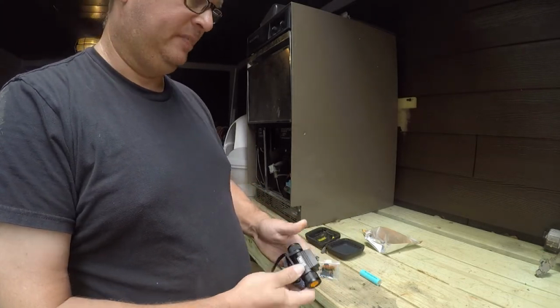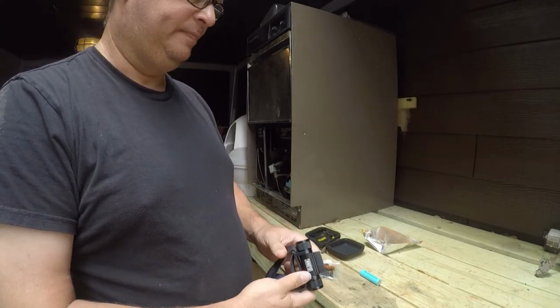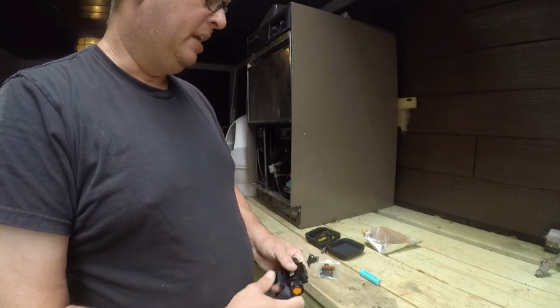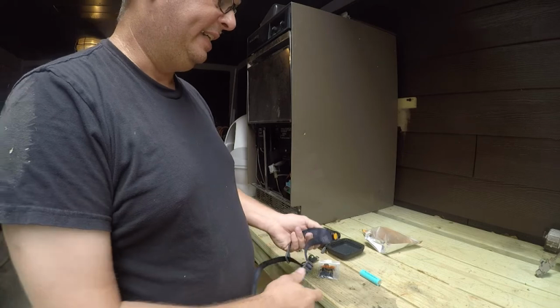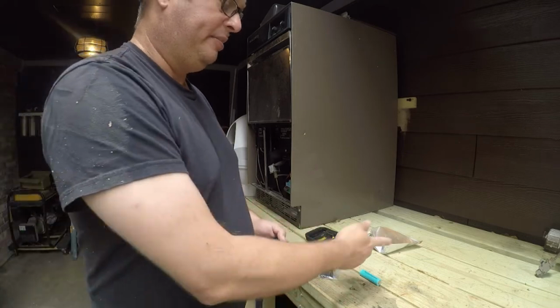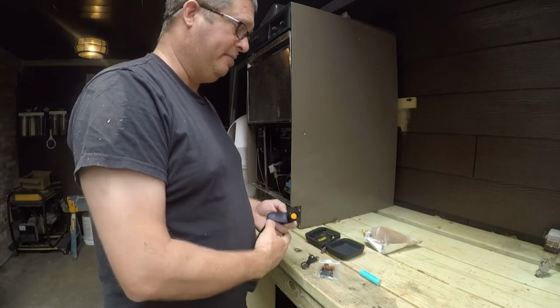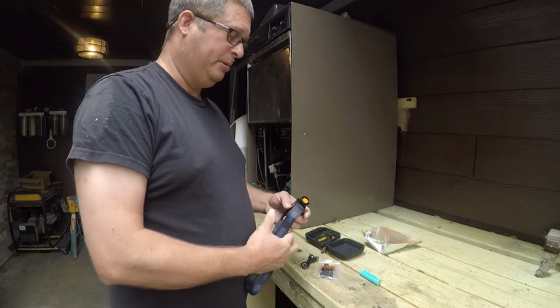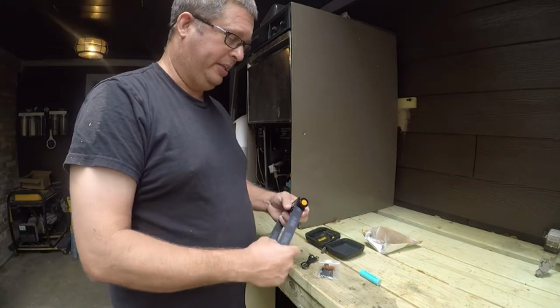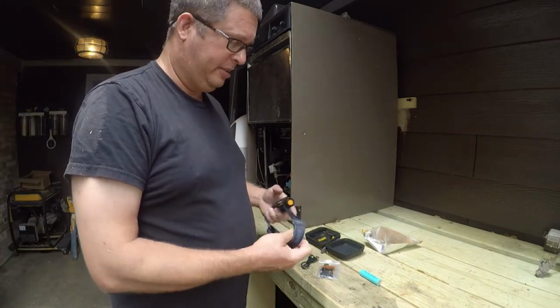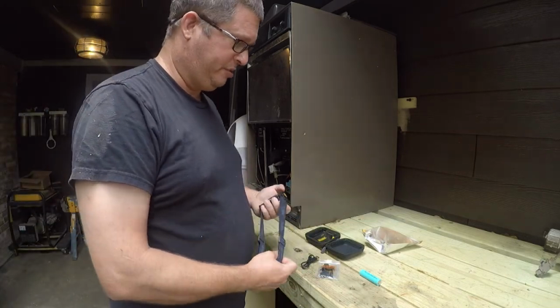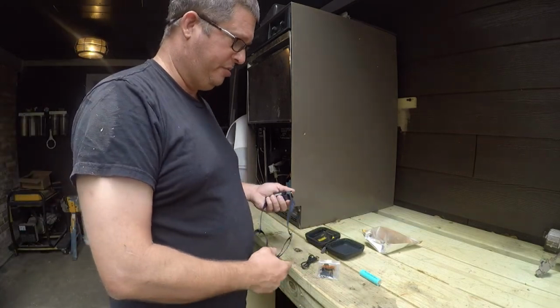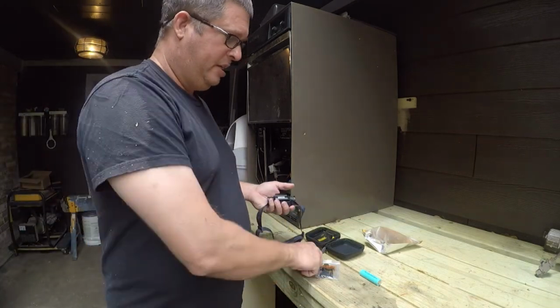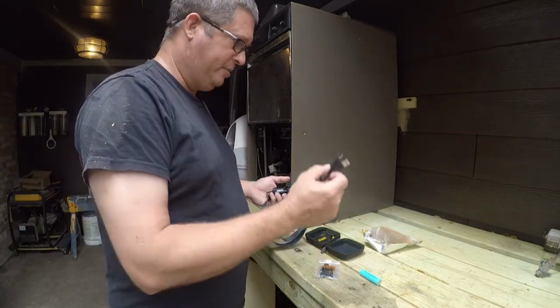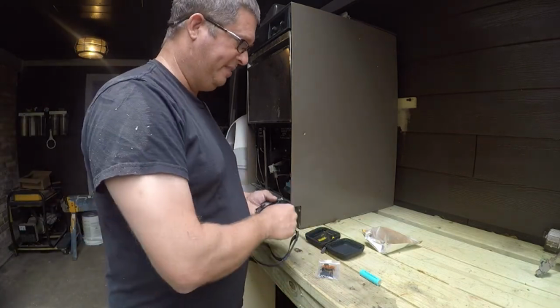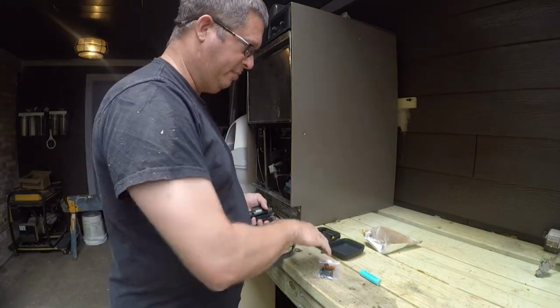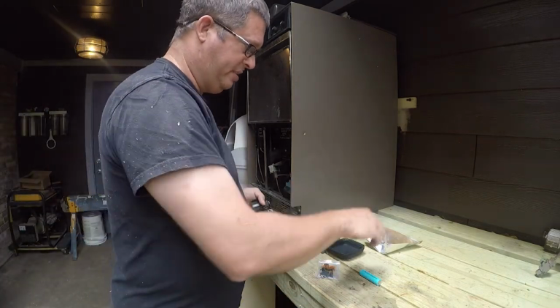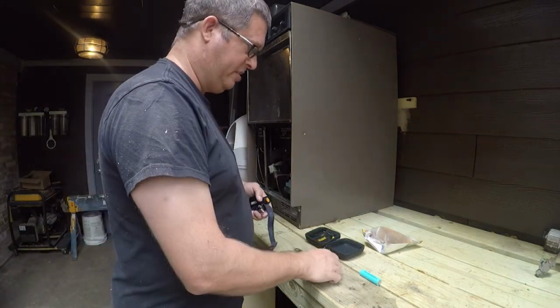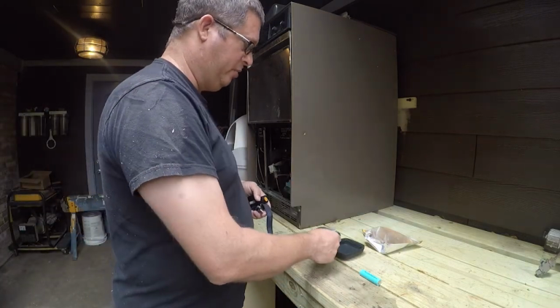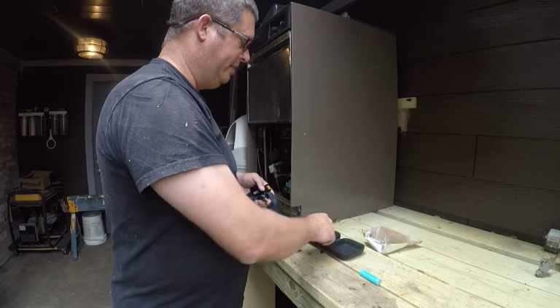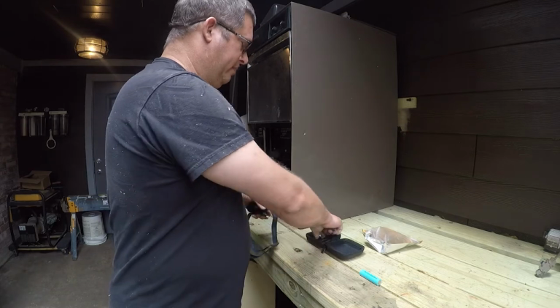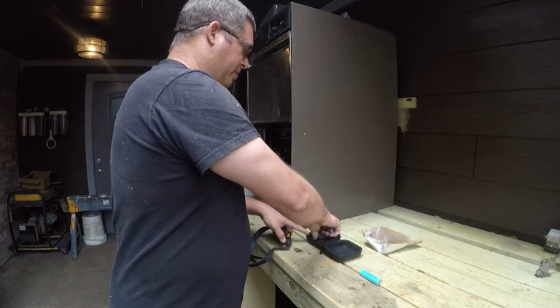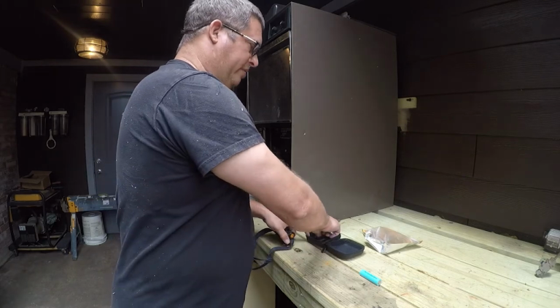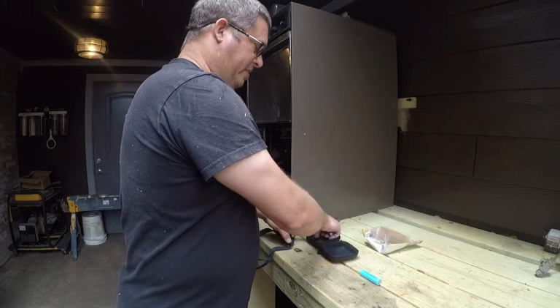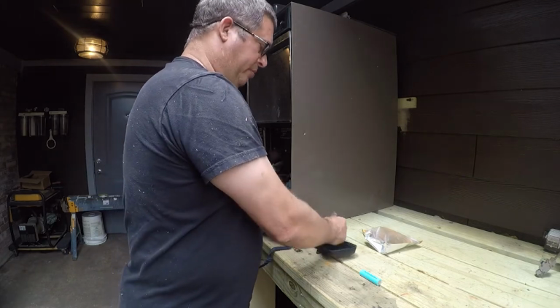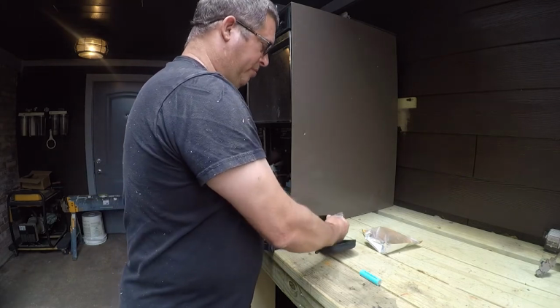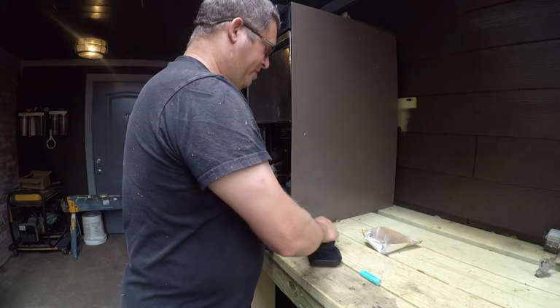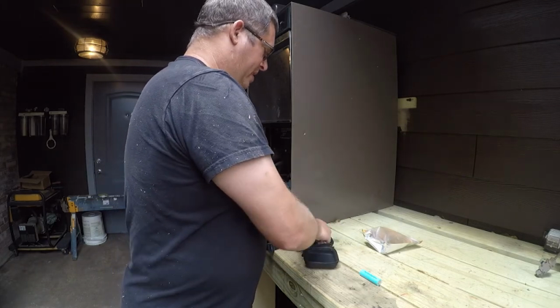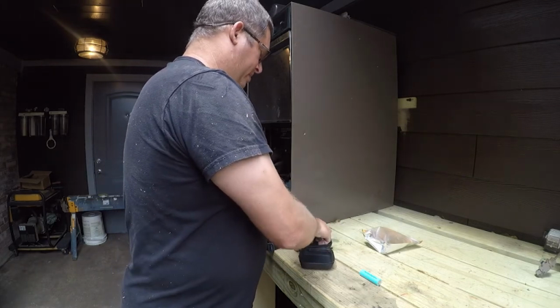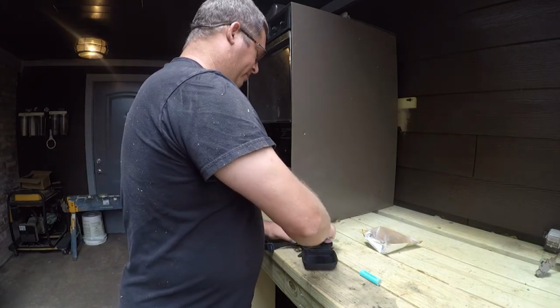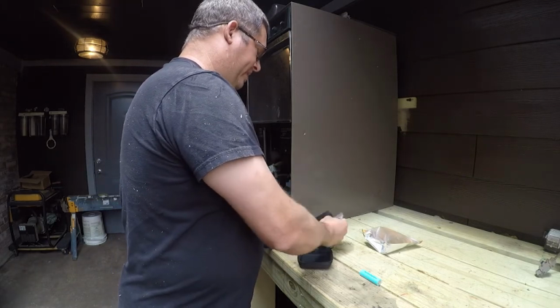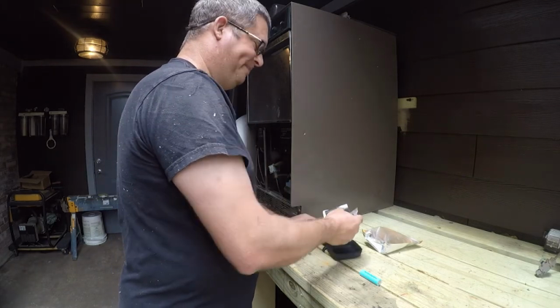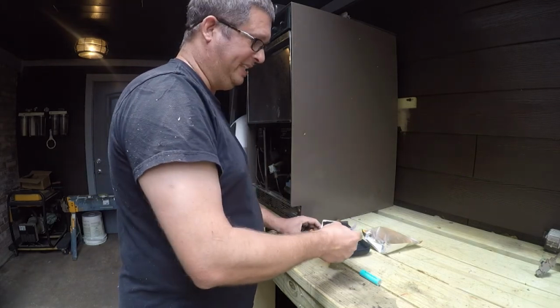I take the batteries out and put them on my desk charger. I'll save the USB cable; the rest of the packaging is going to get recycled or thrown in the trash.